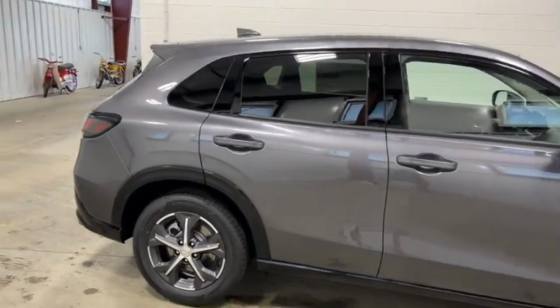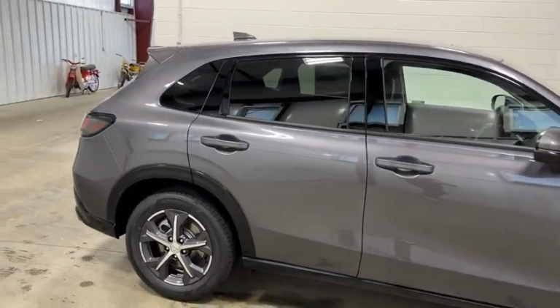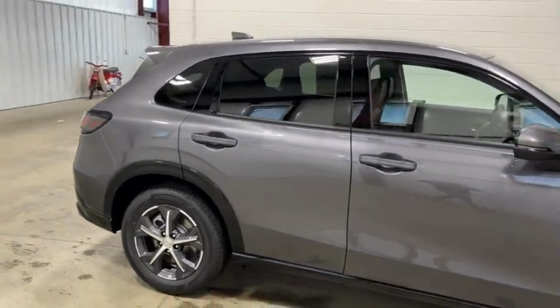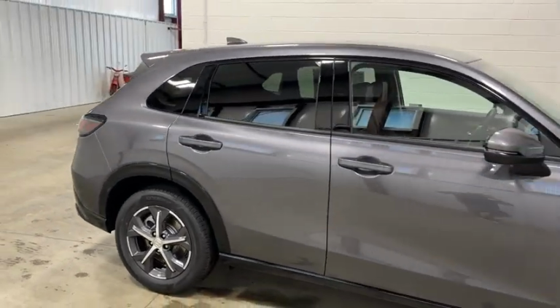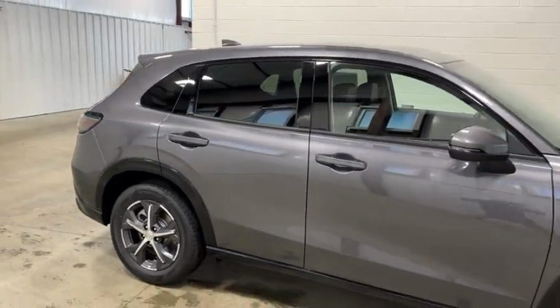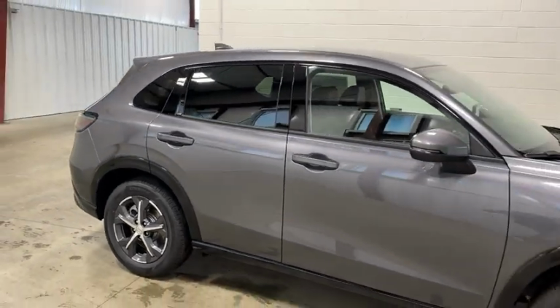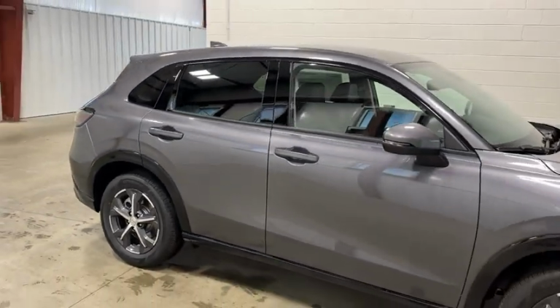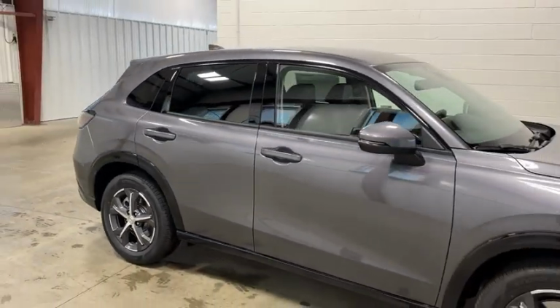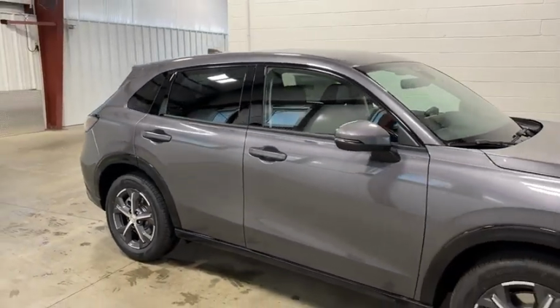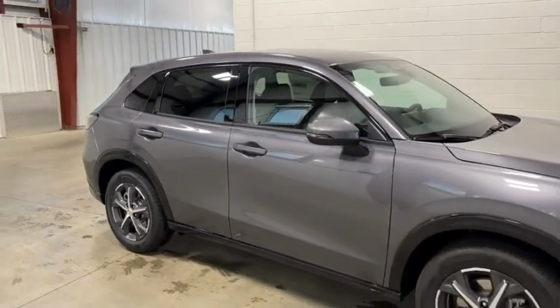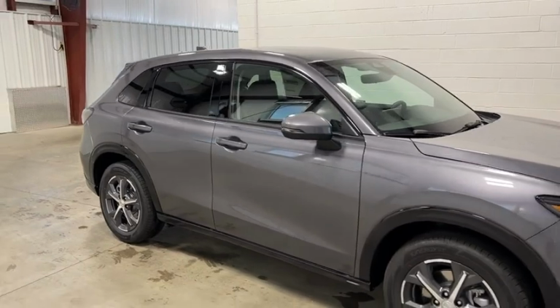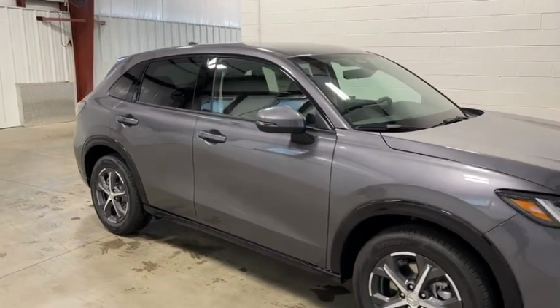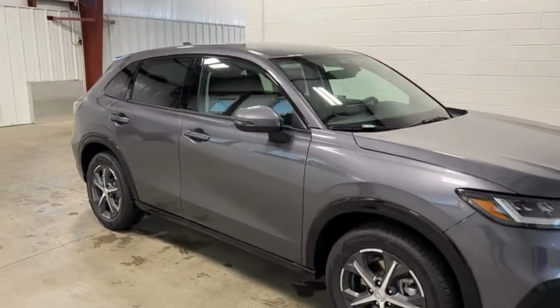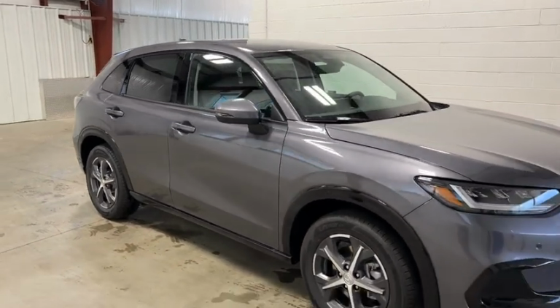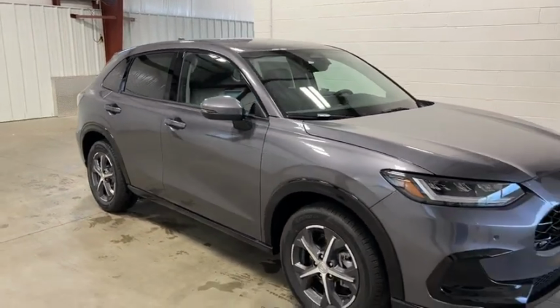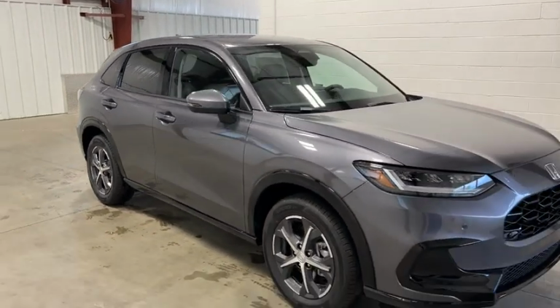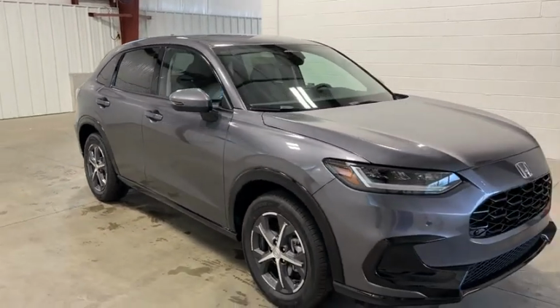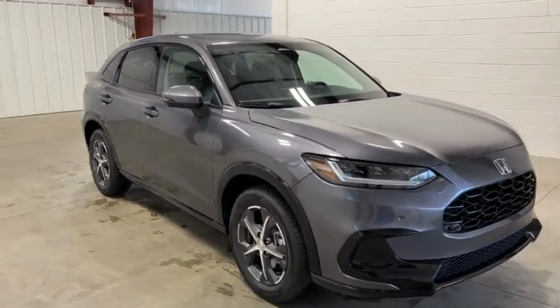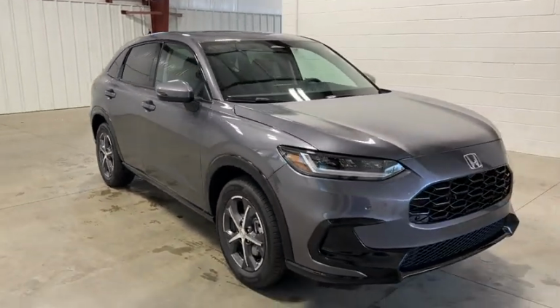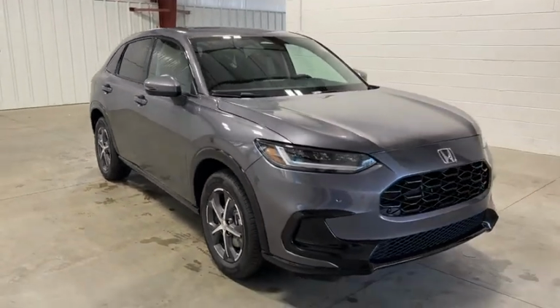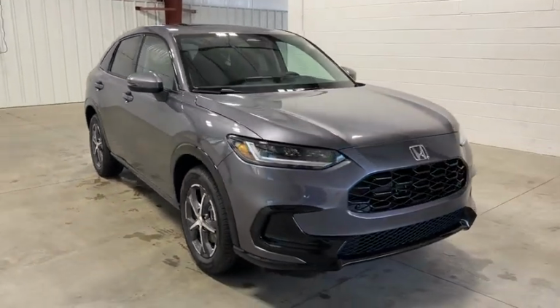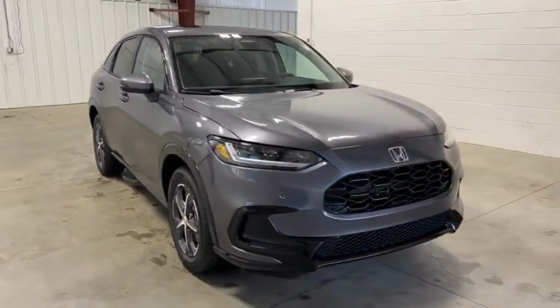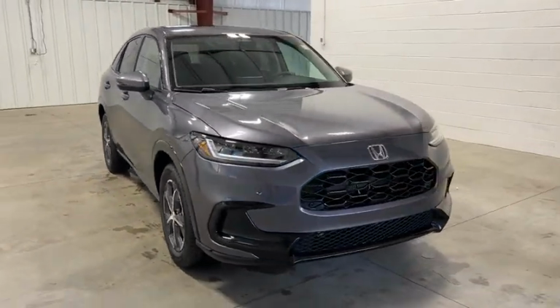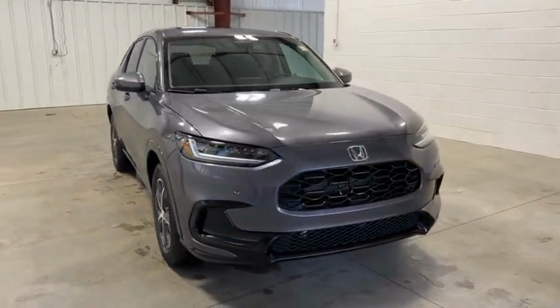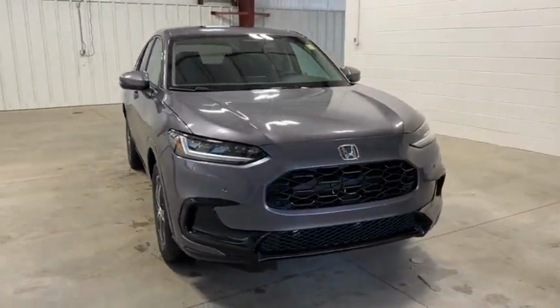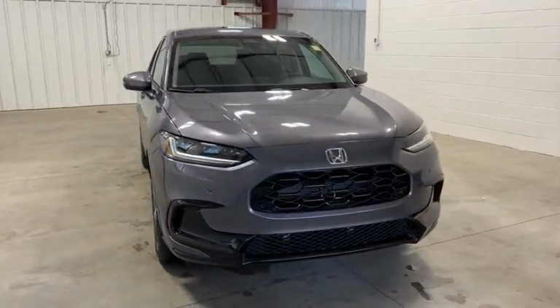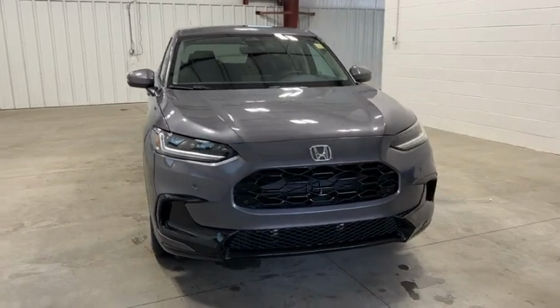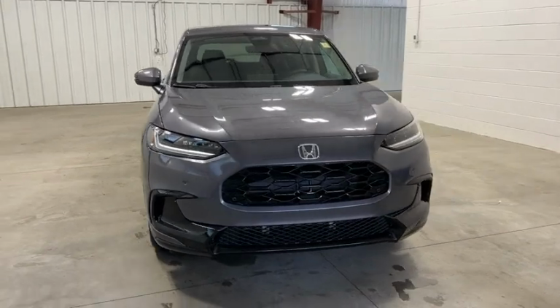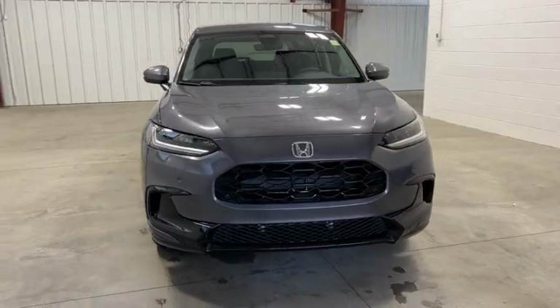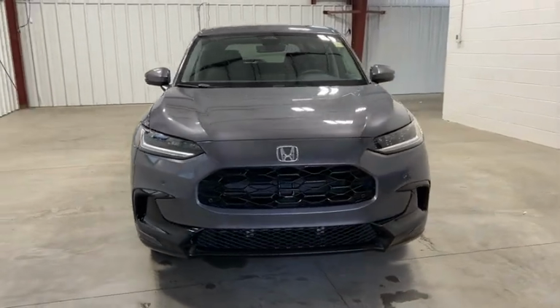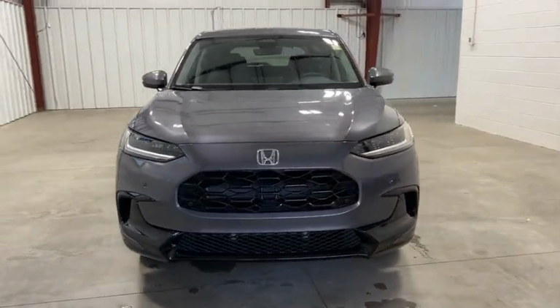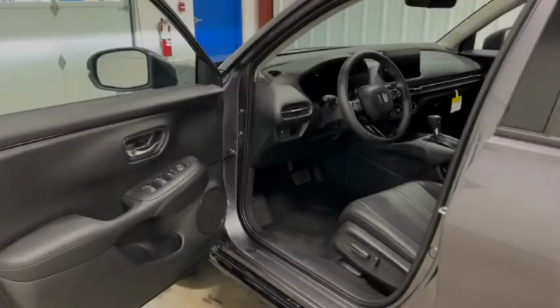Remote engine start, brake assist, traction control. This vehicle offers reliability and good looks at a great price. So come in and take a test drive today.